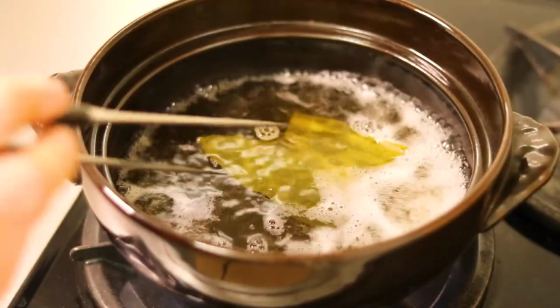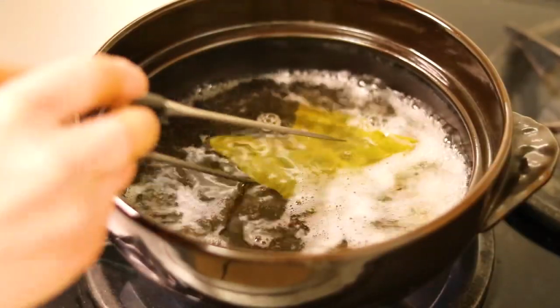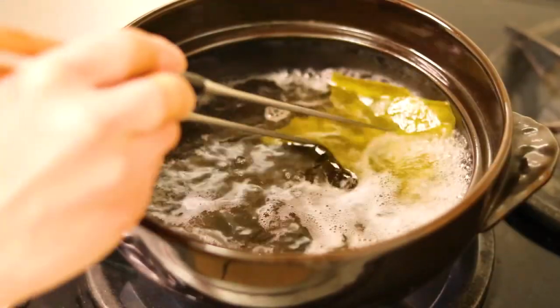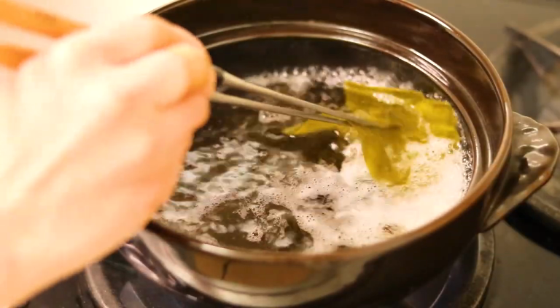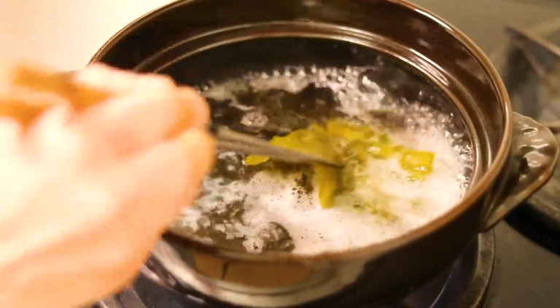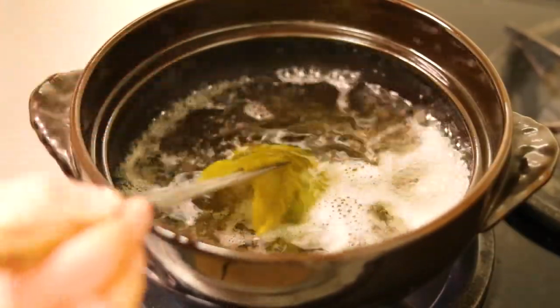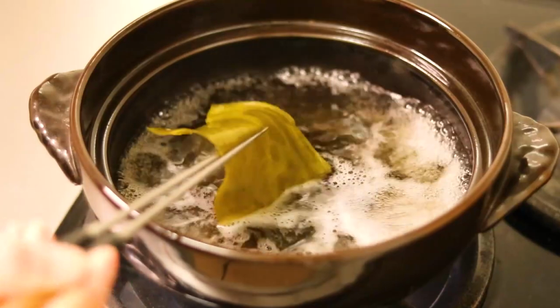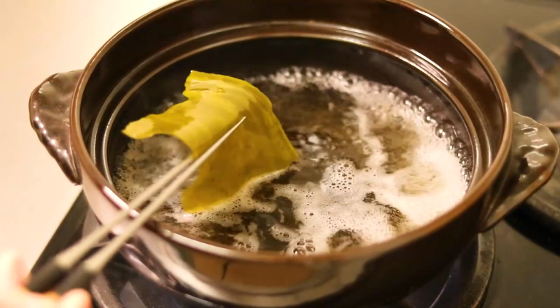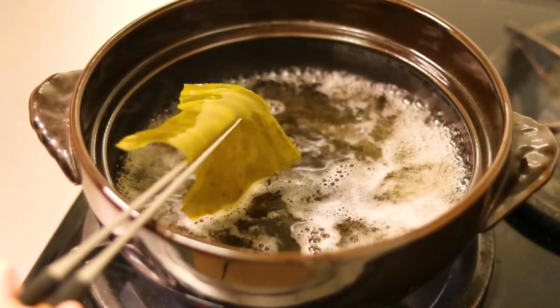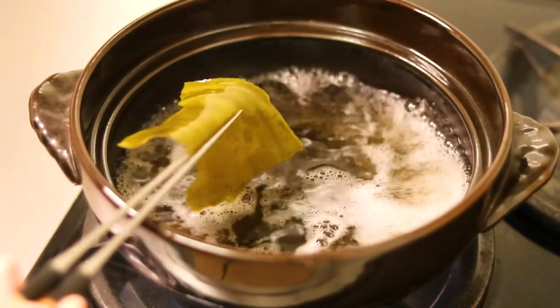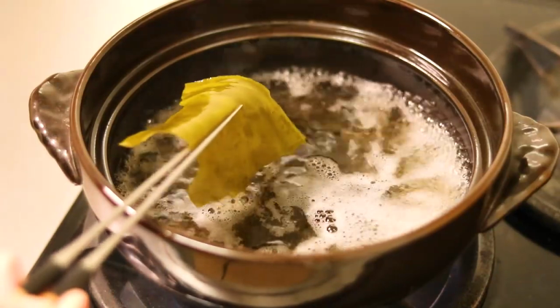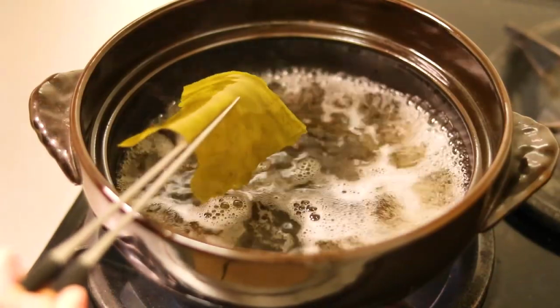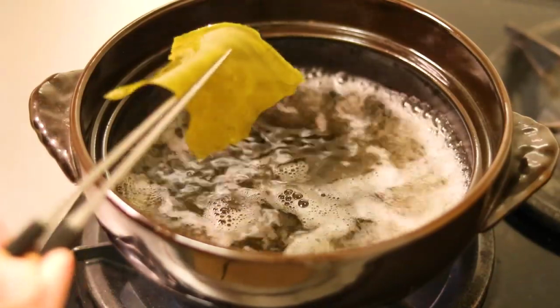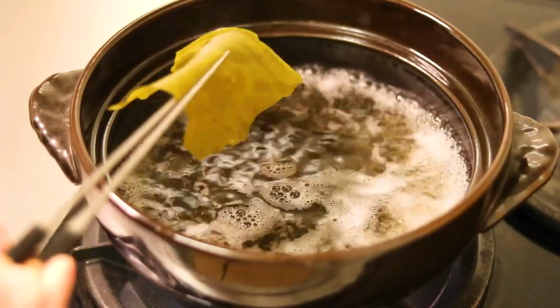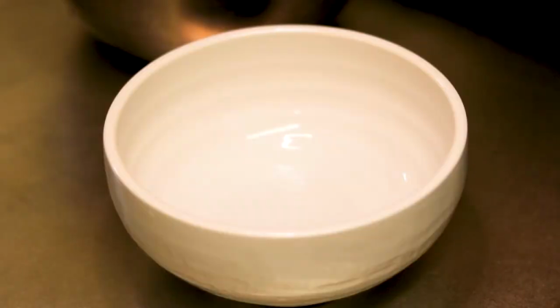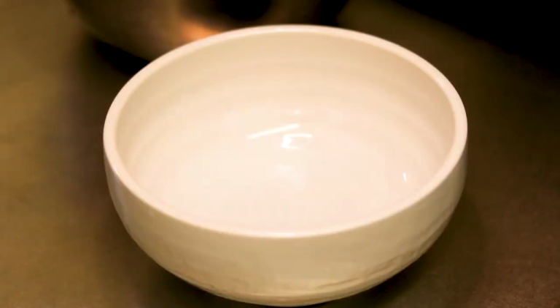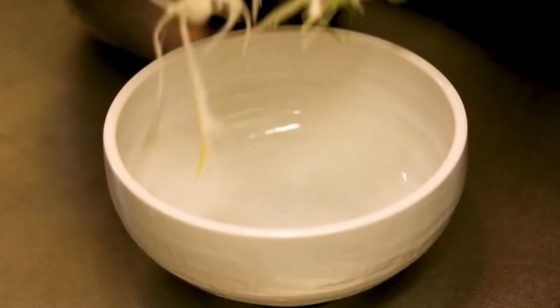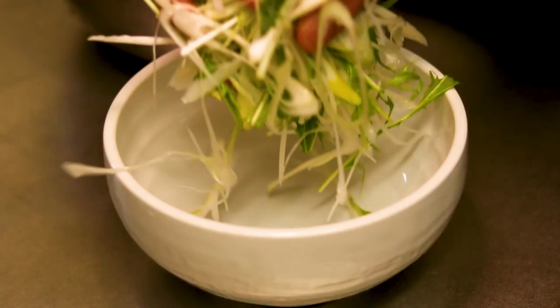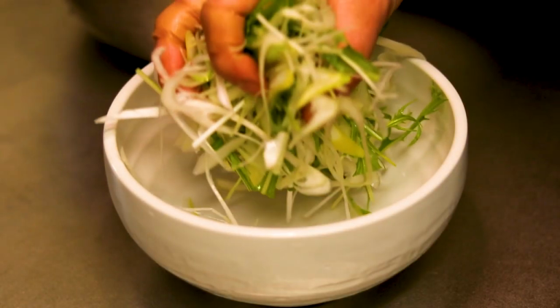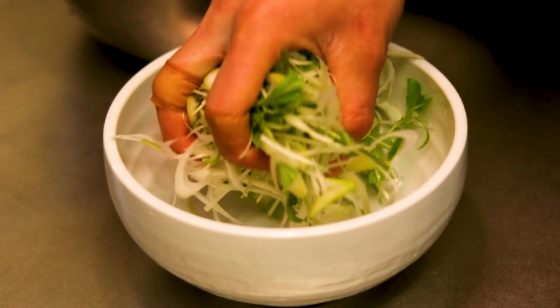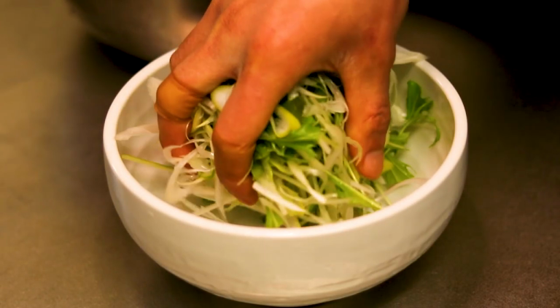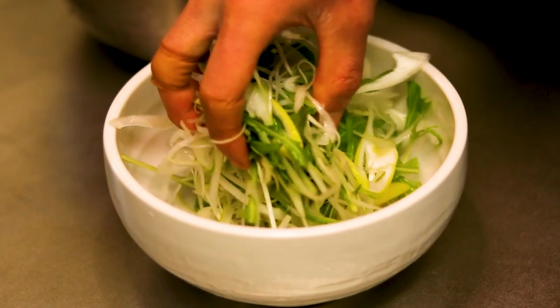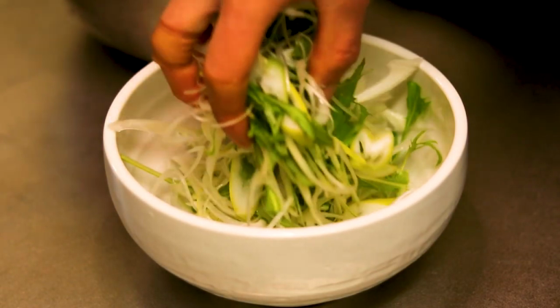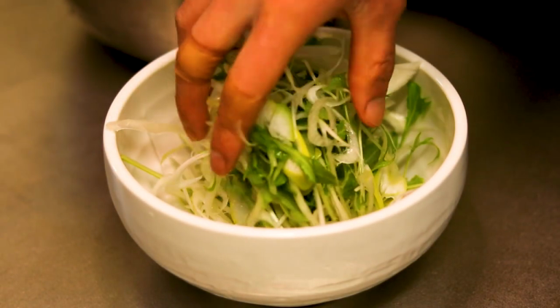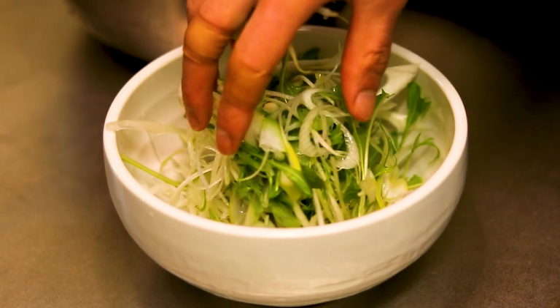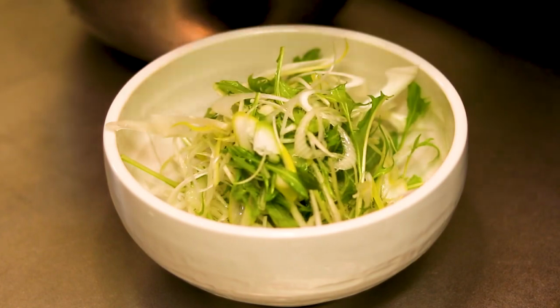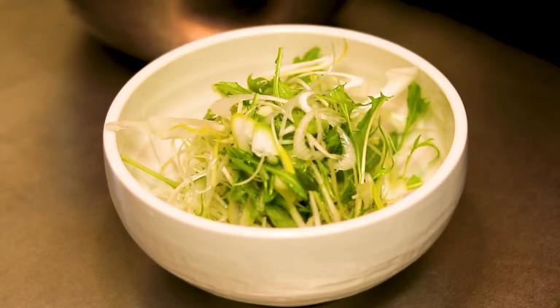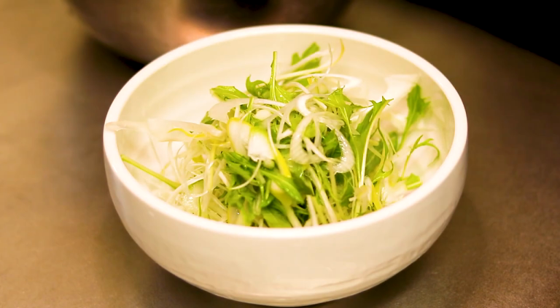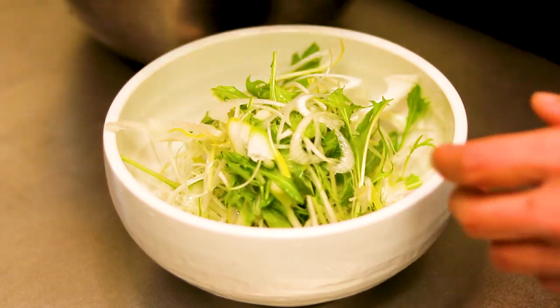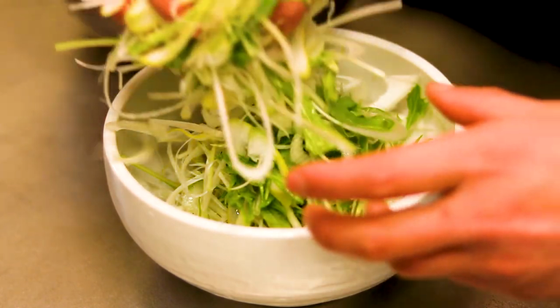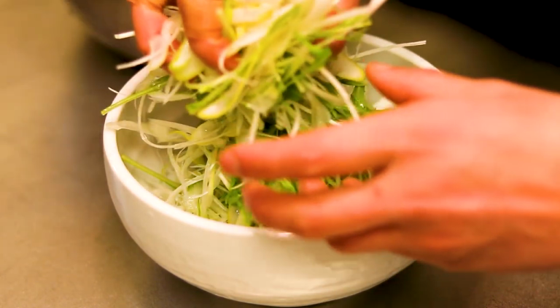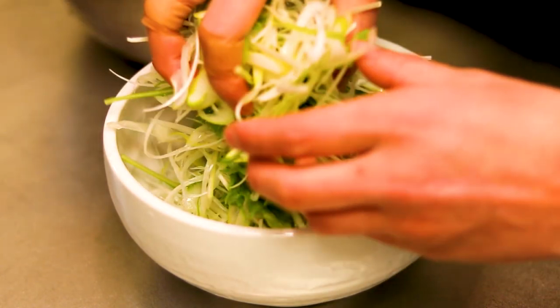Just before you bring it to a boil, take out the kelp from the pot, and put the vegetables in another bowl to serve.